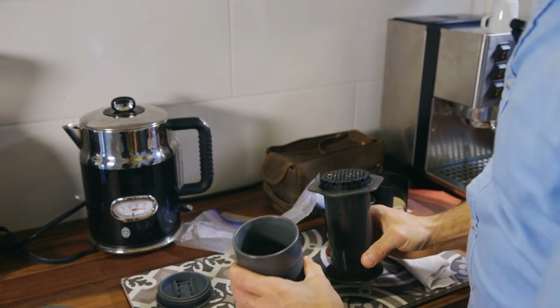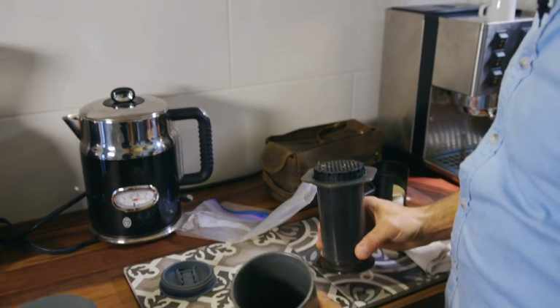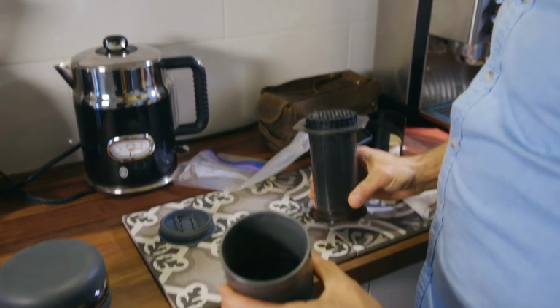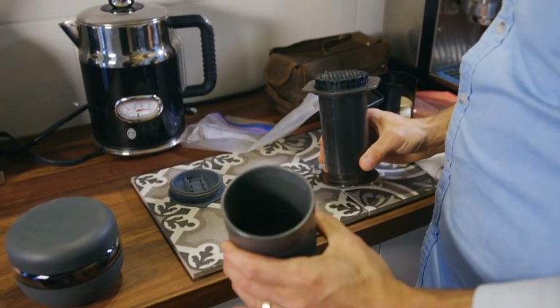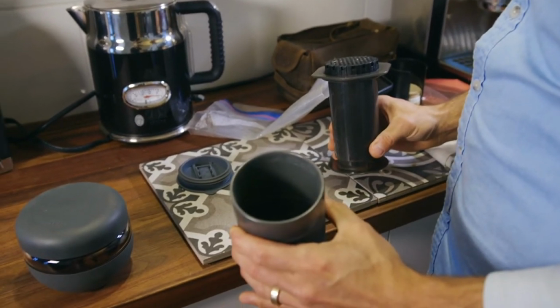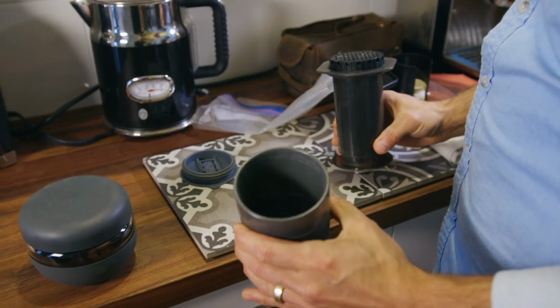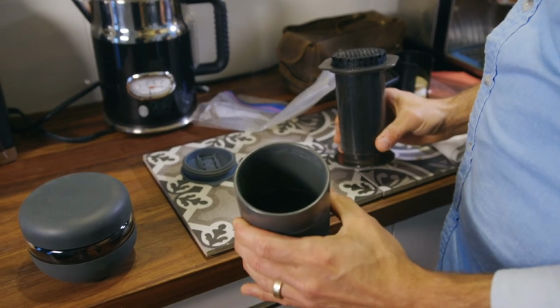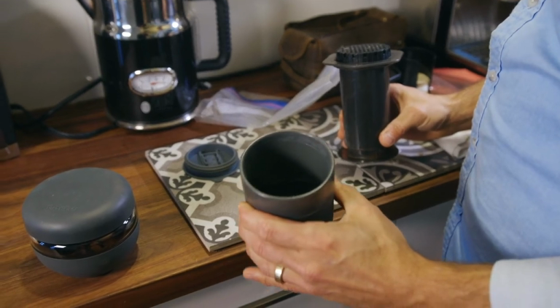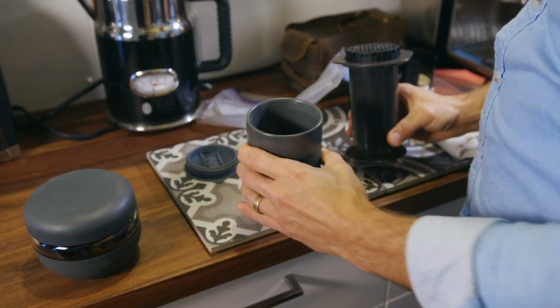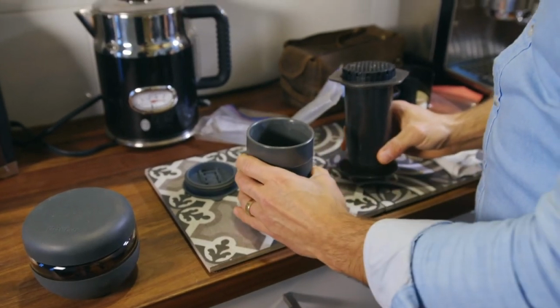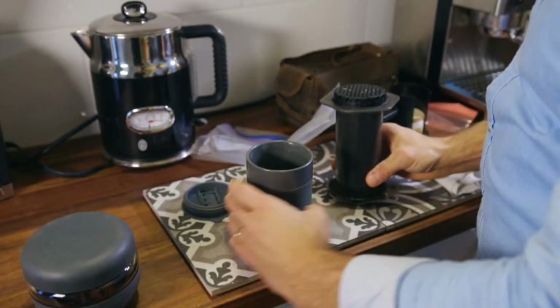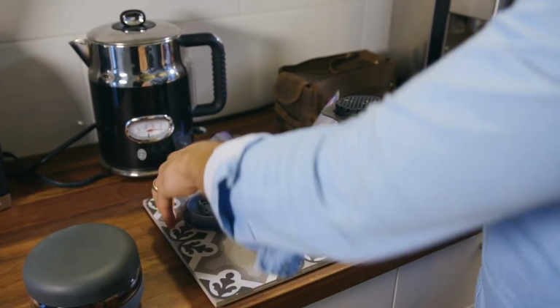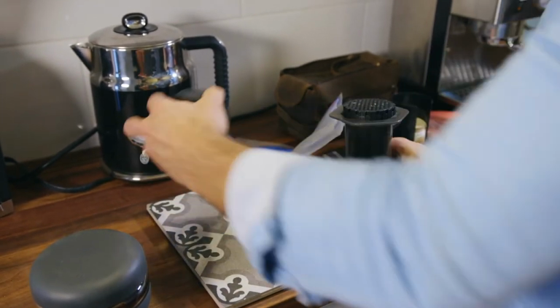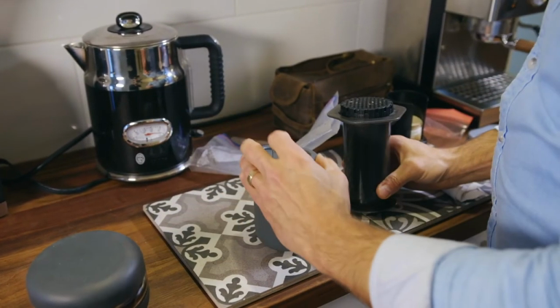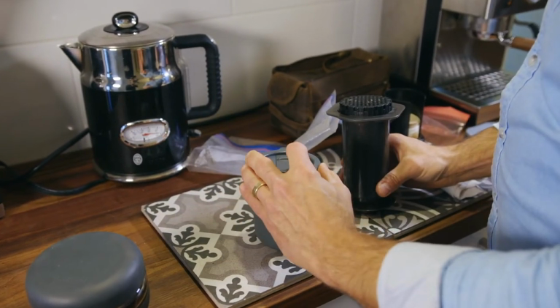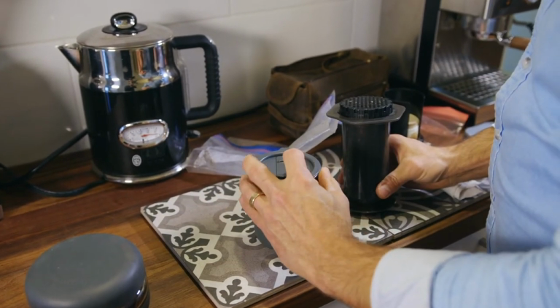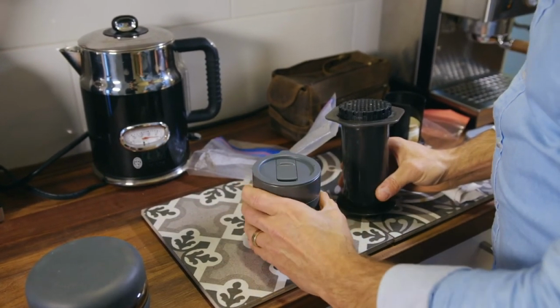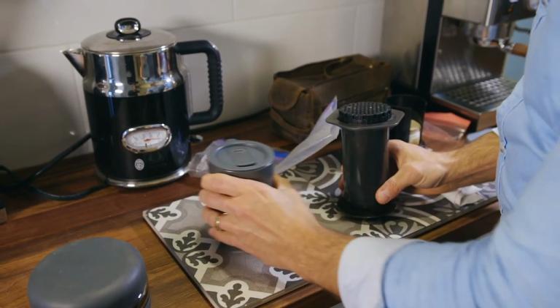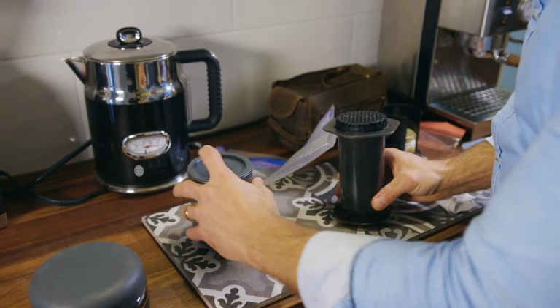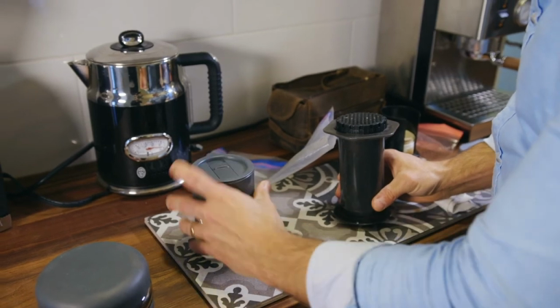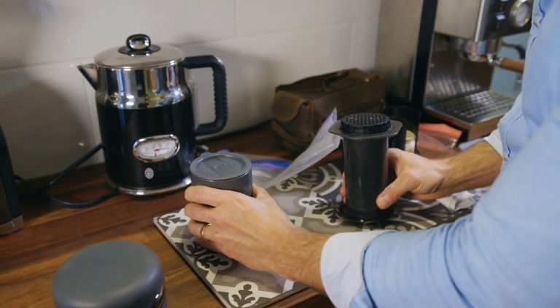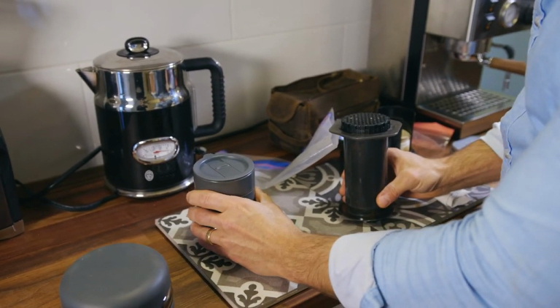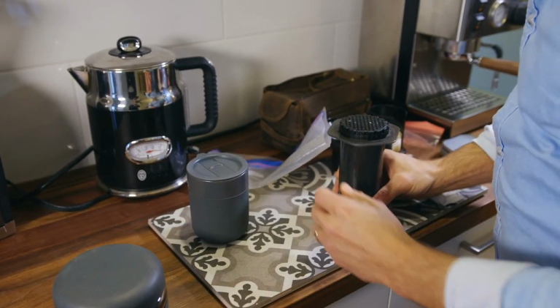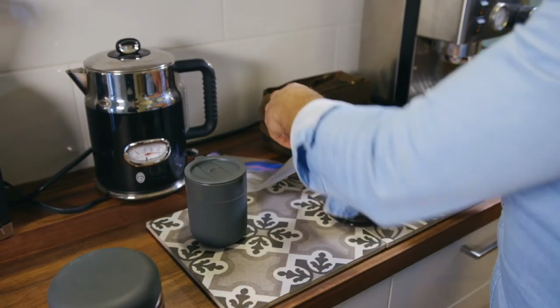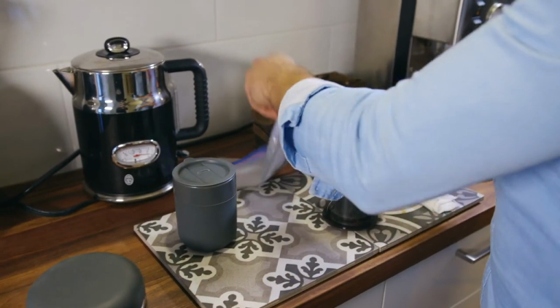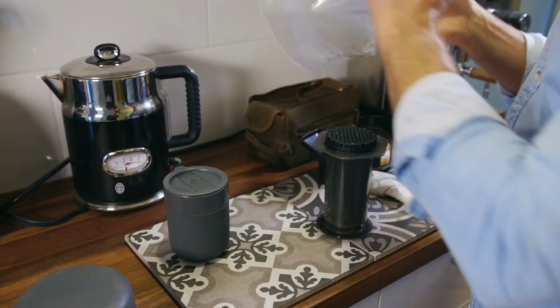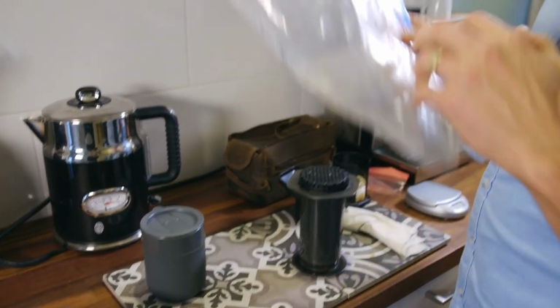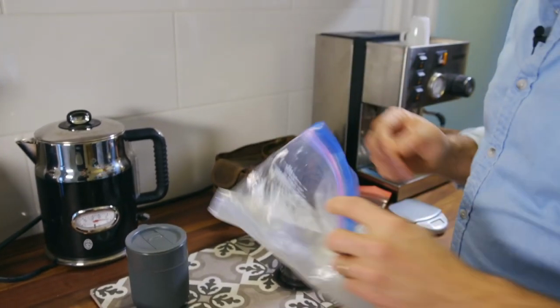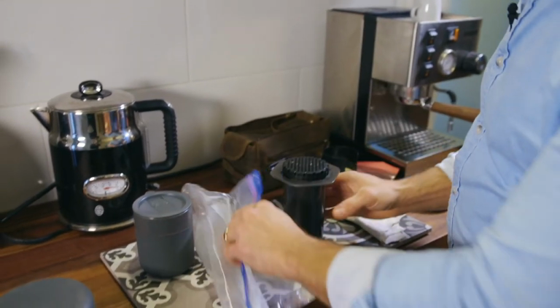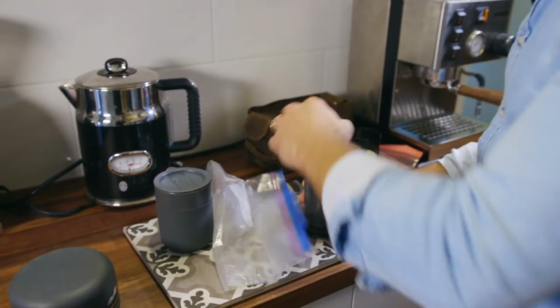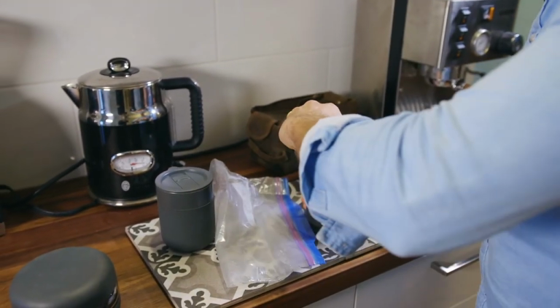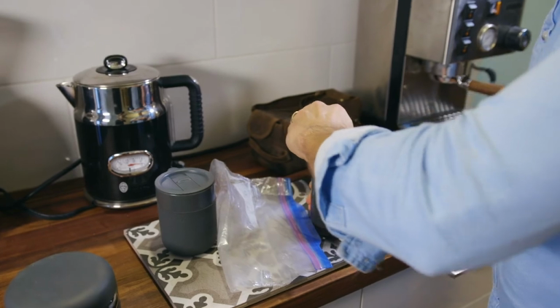At that point you have a really rich, sort of Americano-tasting coffee. You can throw your lid on if you're on the airplane so it won't spill, and in terms of discarding — what I really love with Aeropress.